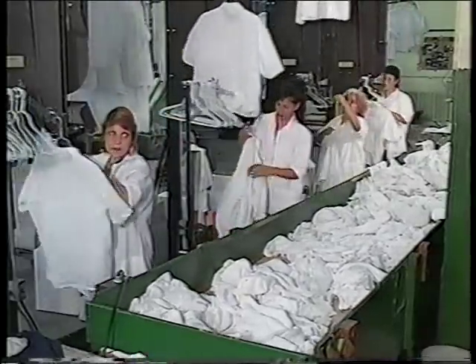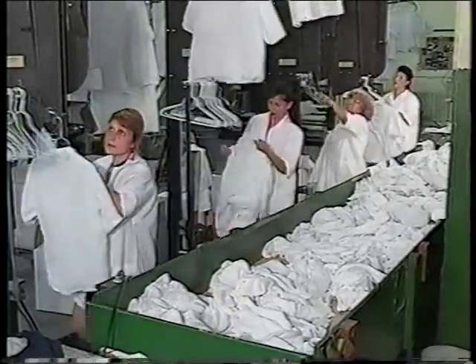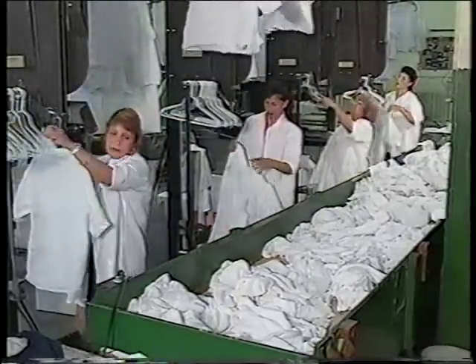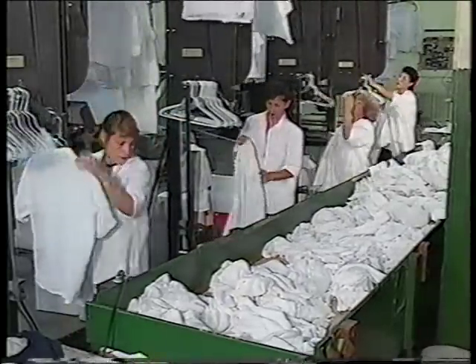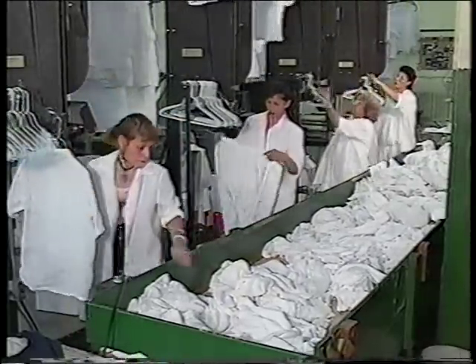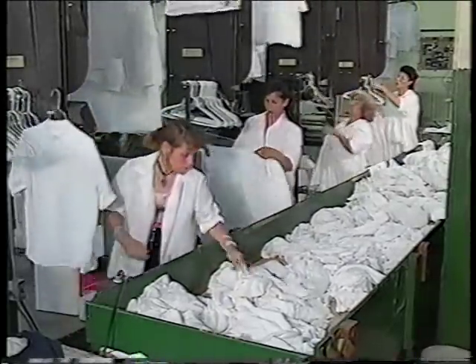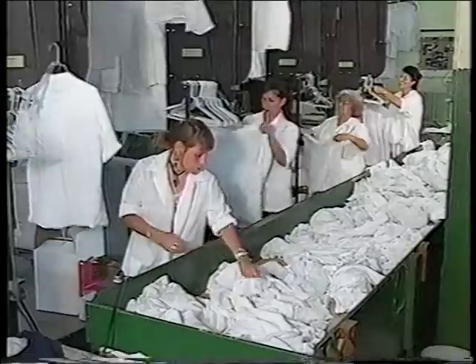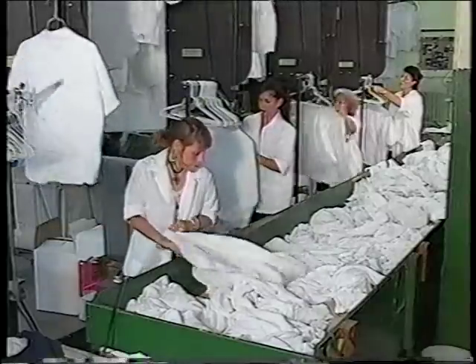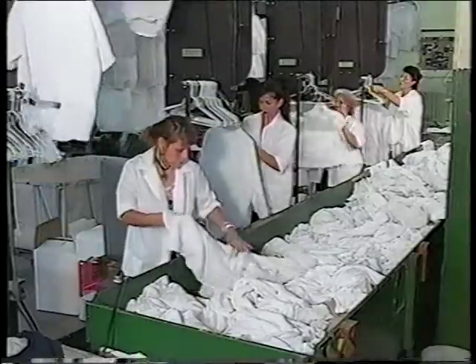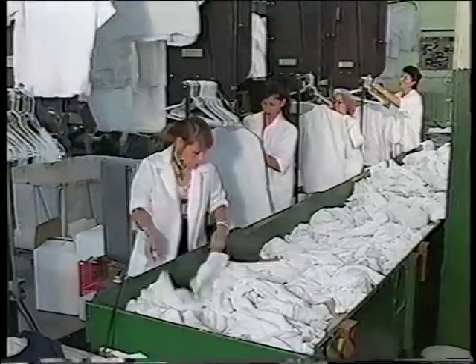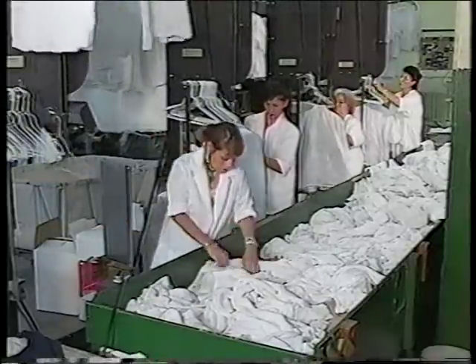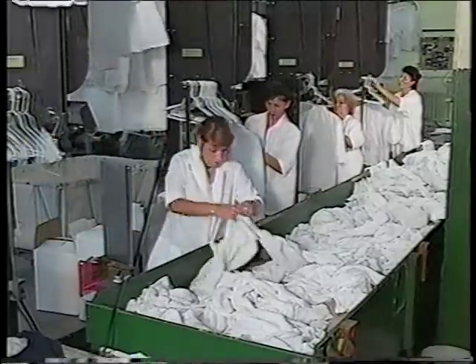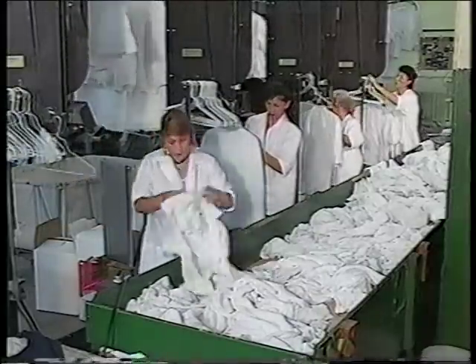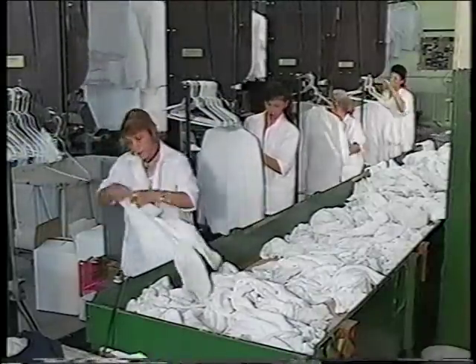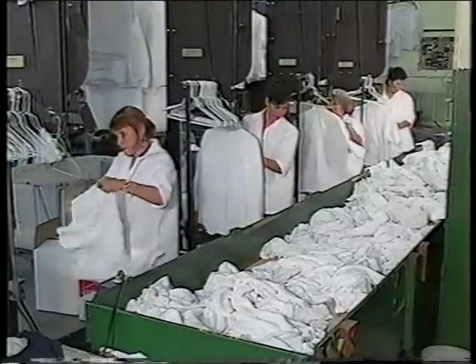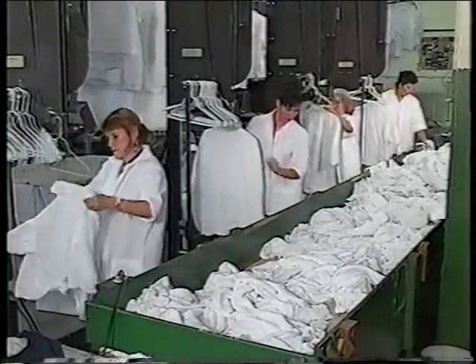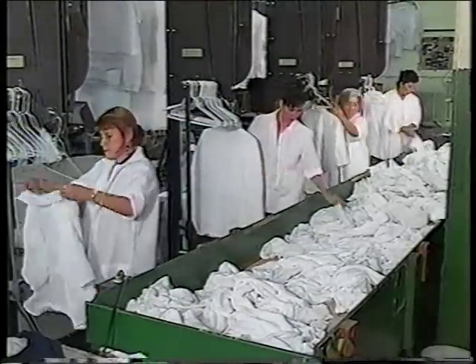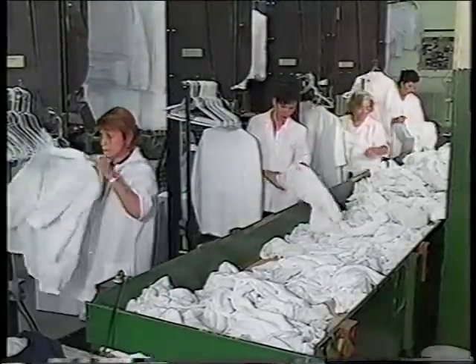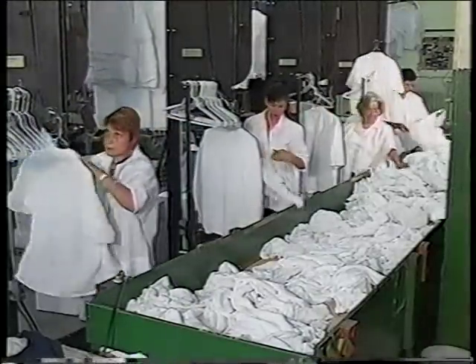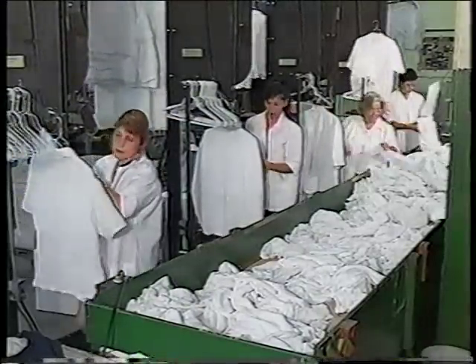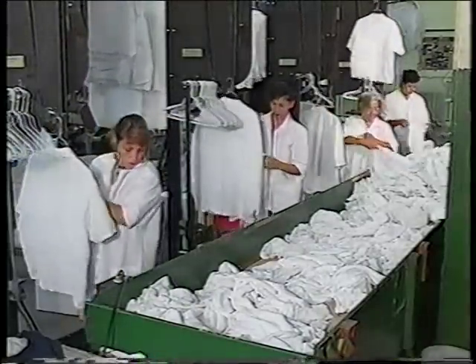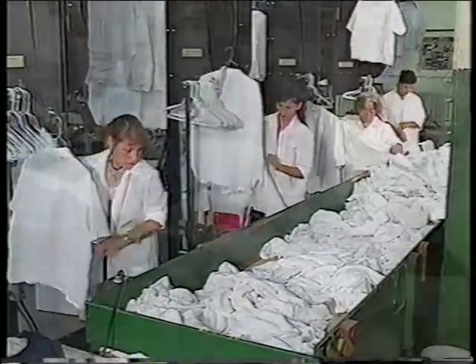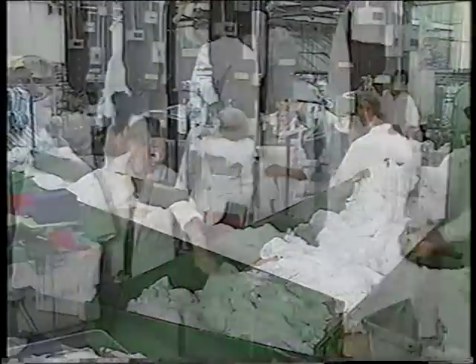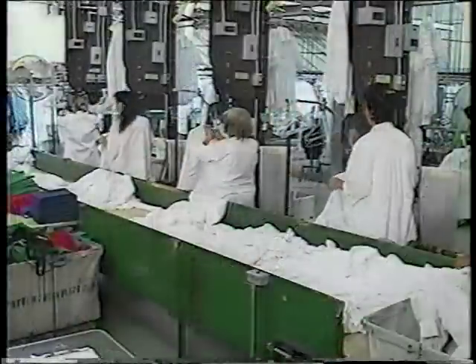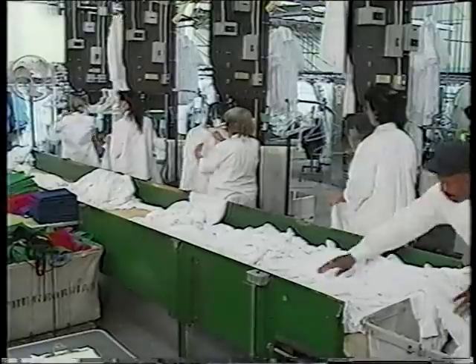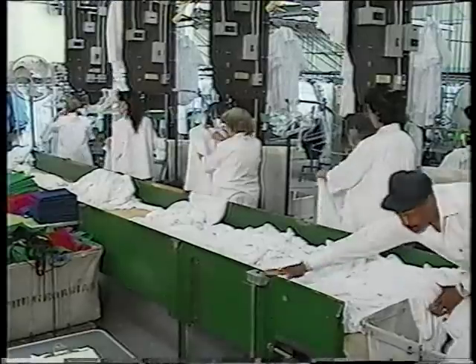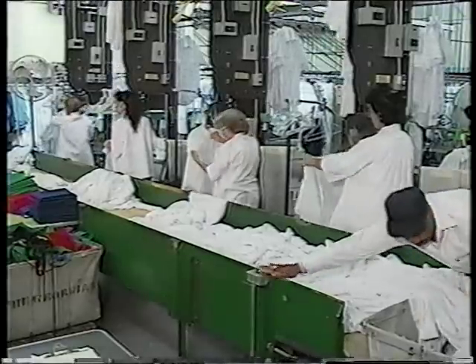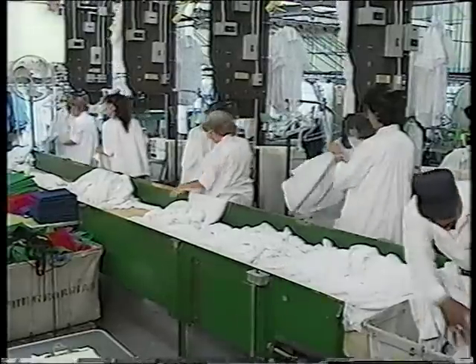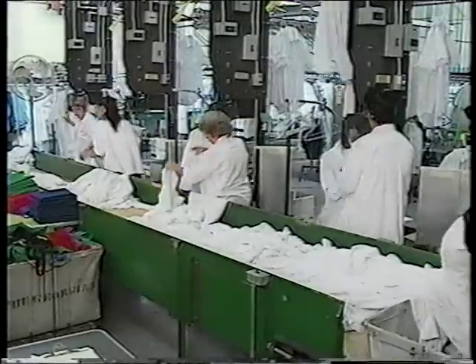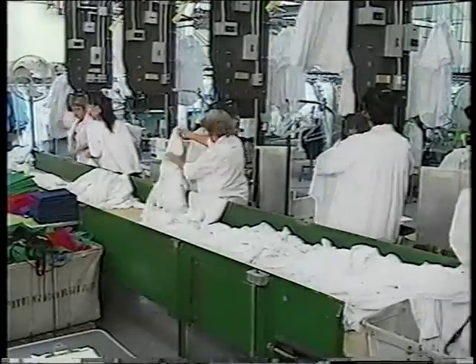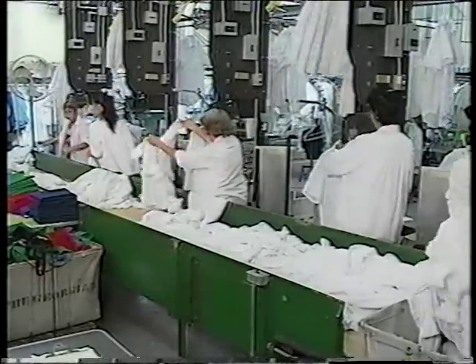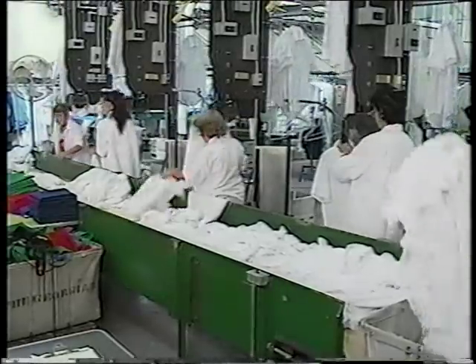Production is monitored photo-electrically with the recorded count displayed on the front of each operator's panel. Denormandy has four stations with all operators receiving garments from a conveyor belt.